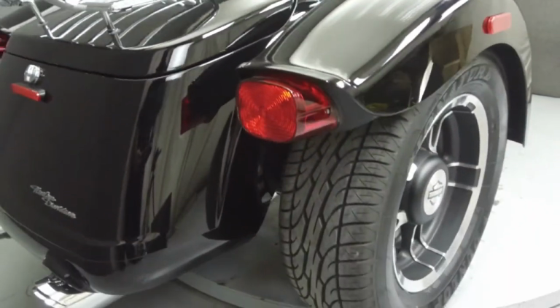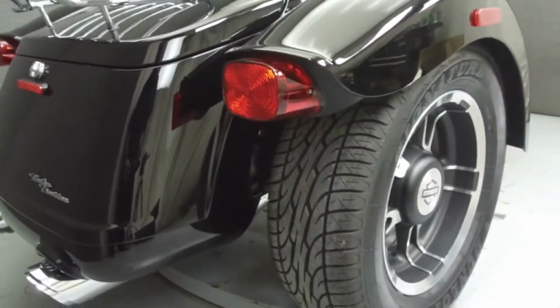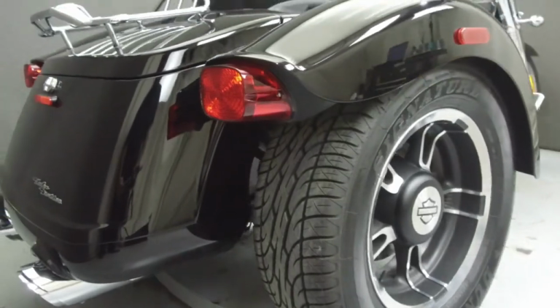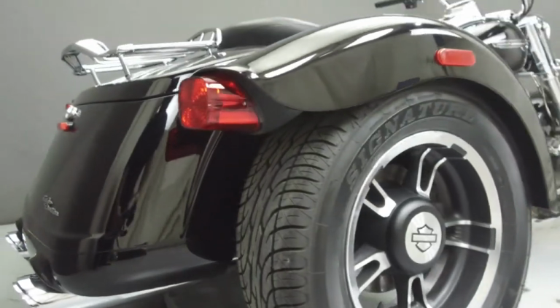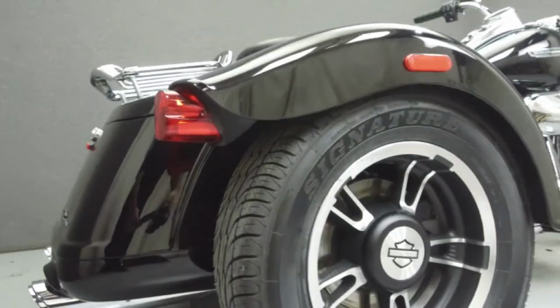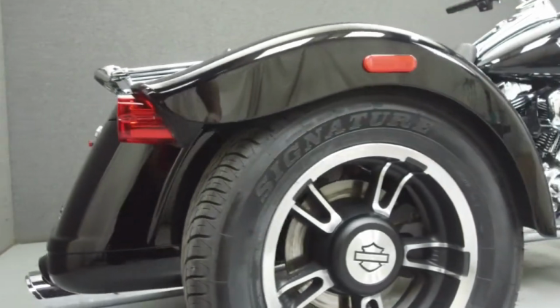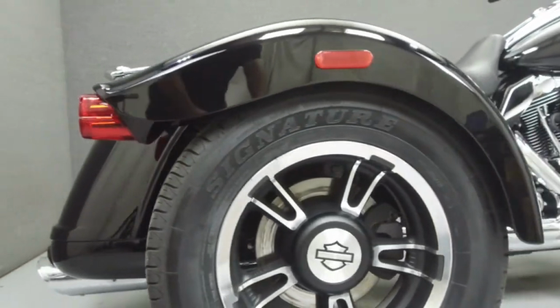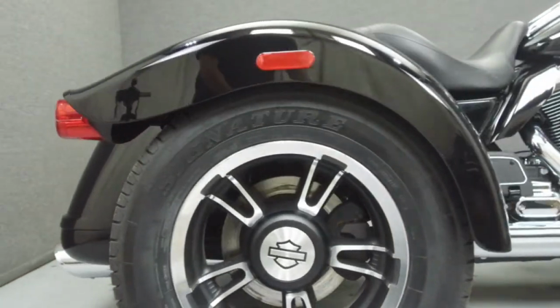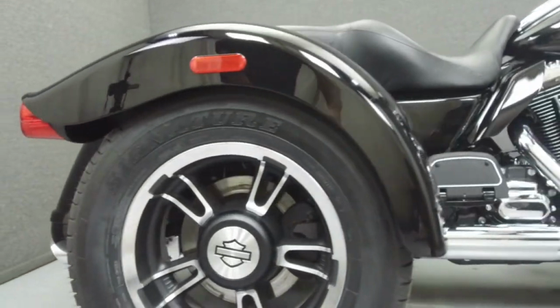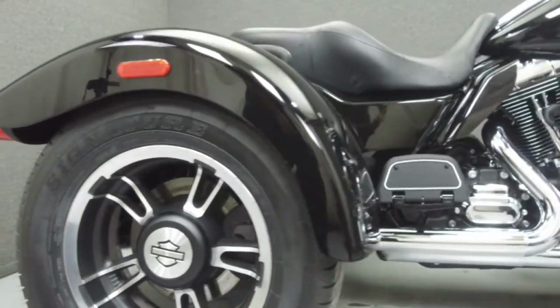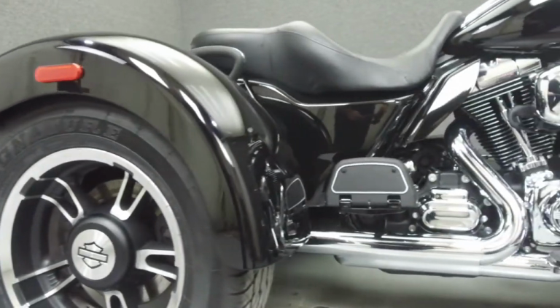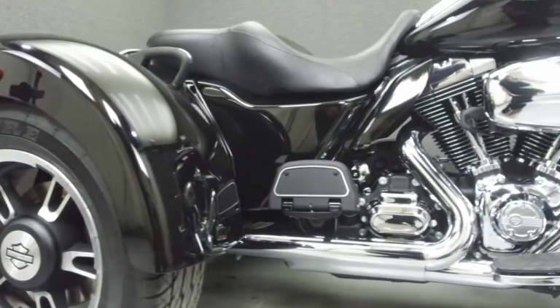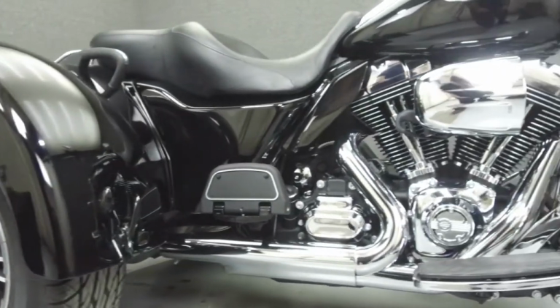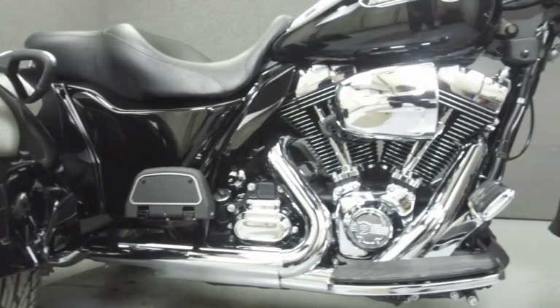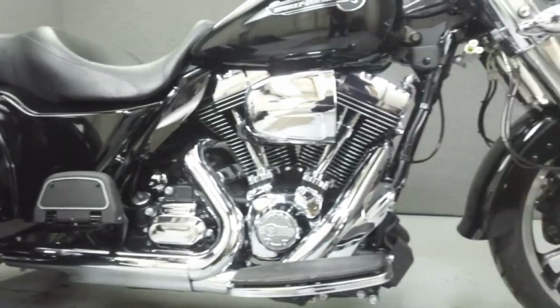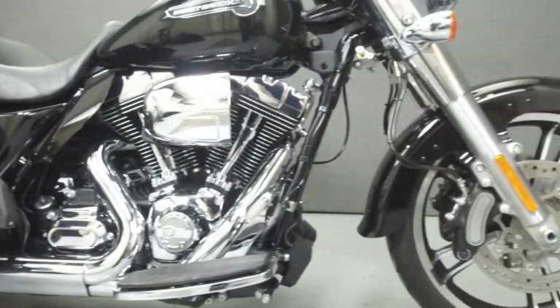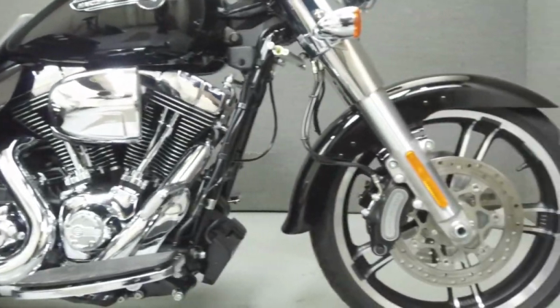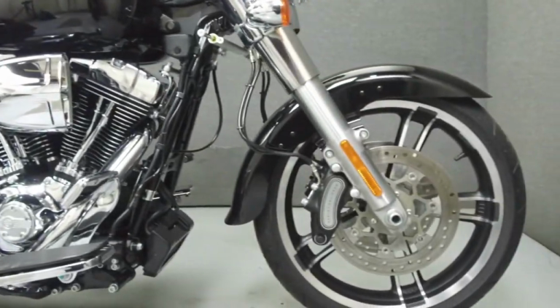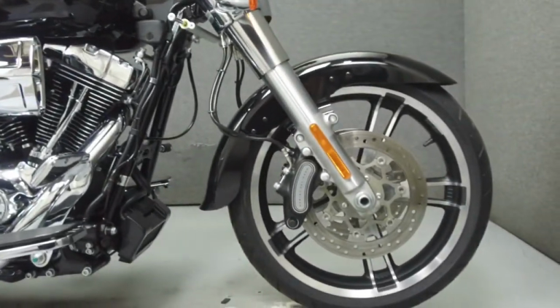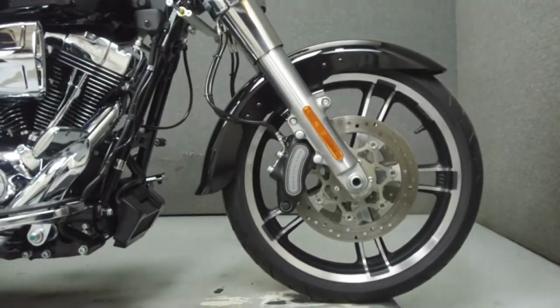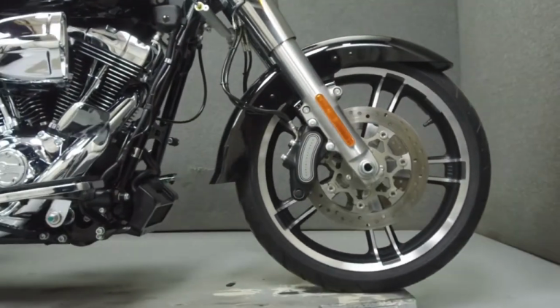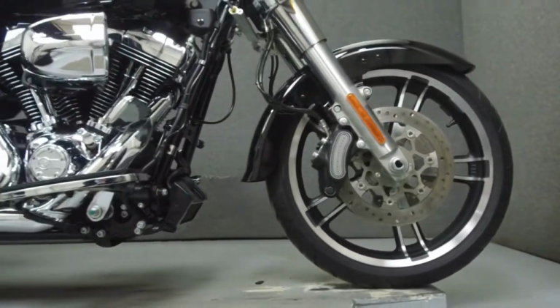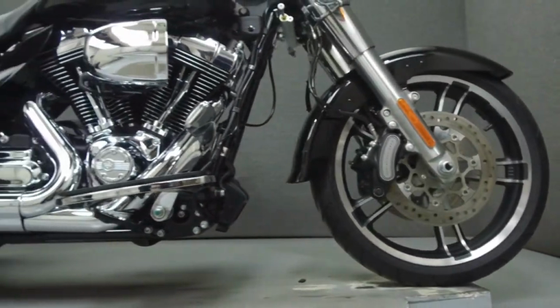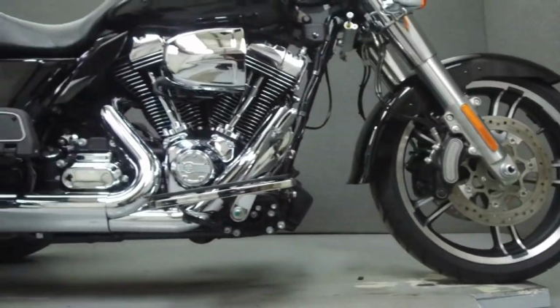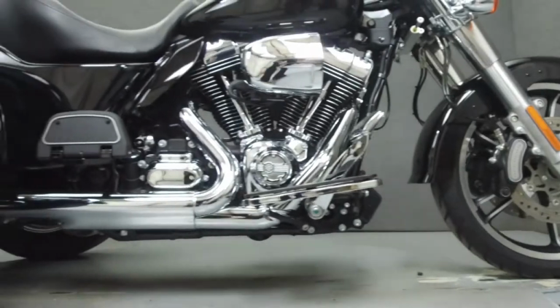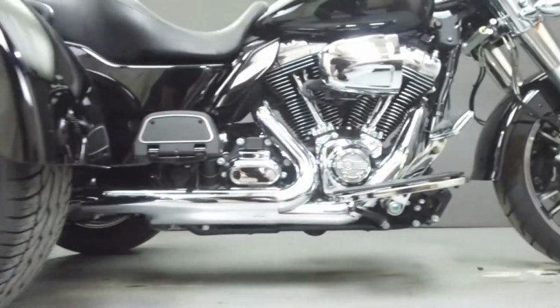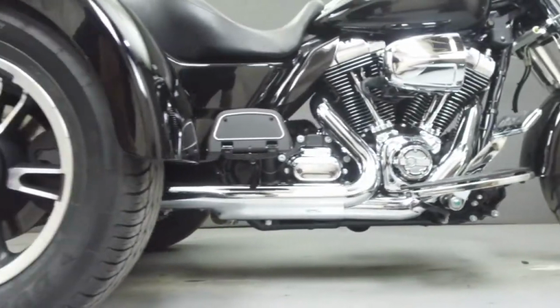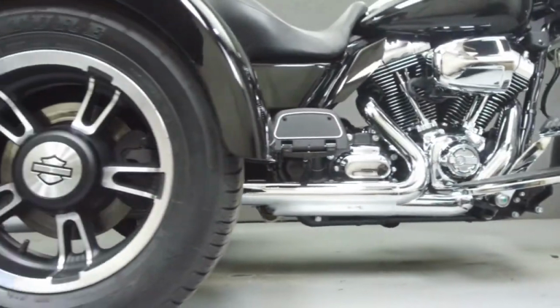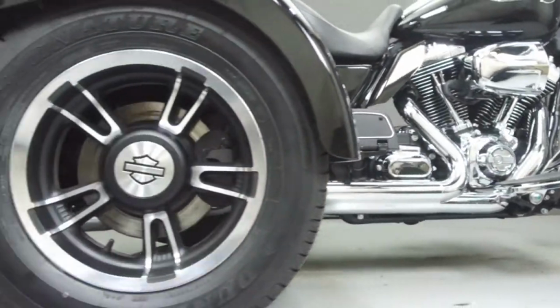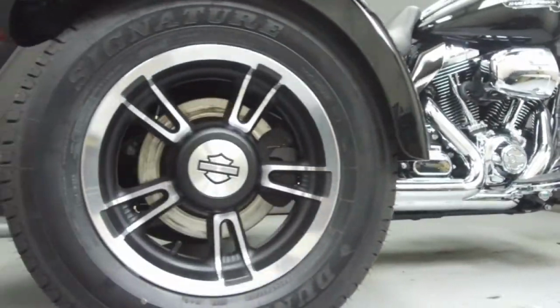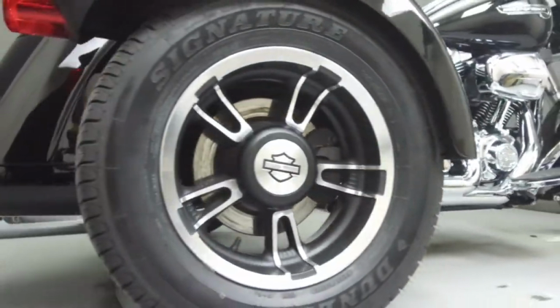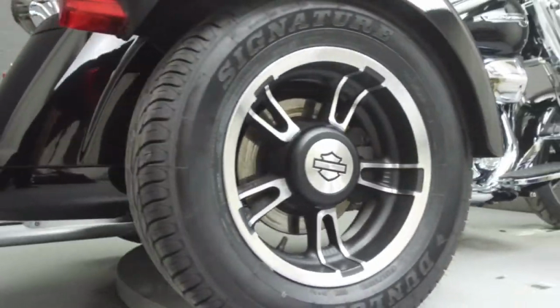Powered by a twin-cam 103 cubic inch engine with a six-speed transmission, the Freewheeler puts up 105 foot-pounds of torque at 3,250 rpm. It has a laden seat height of 26.9 inches and a dry weight of 1,082 pounds.